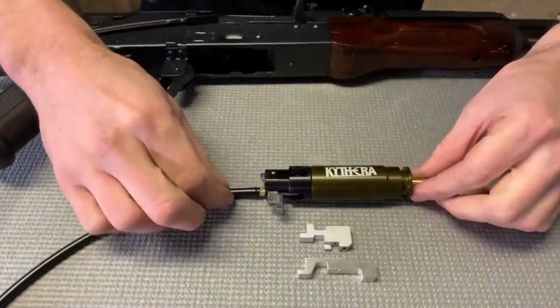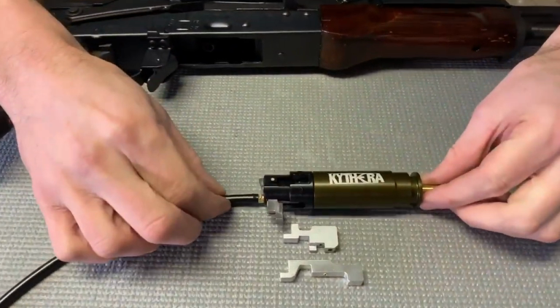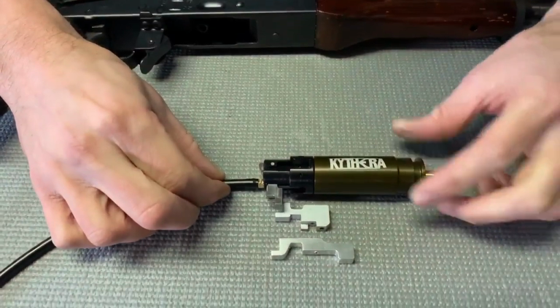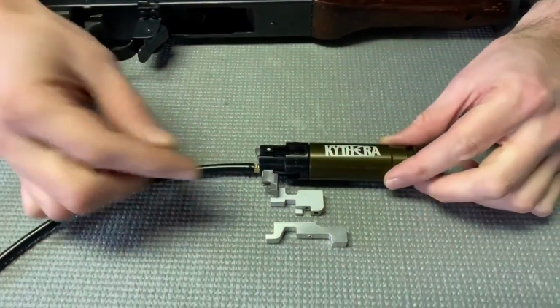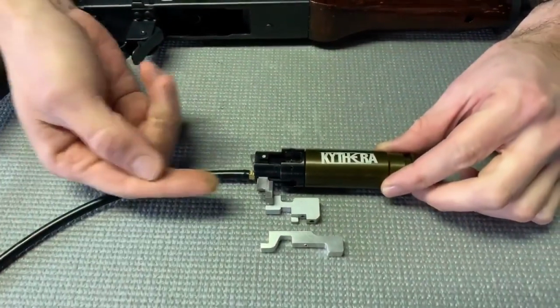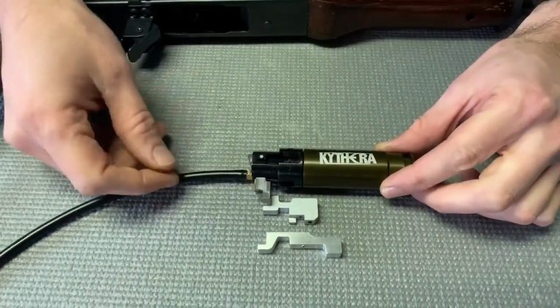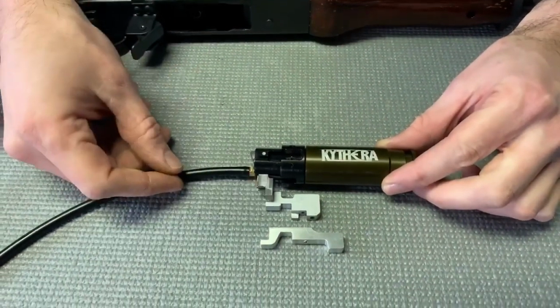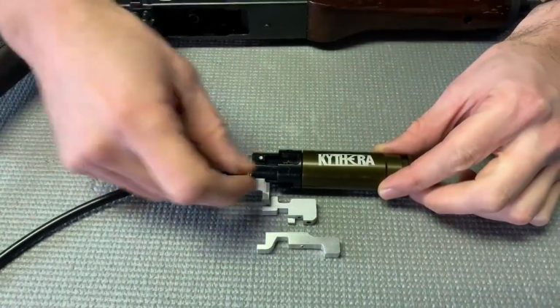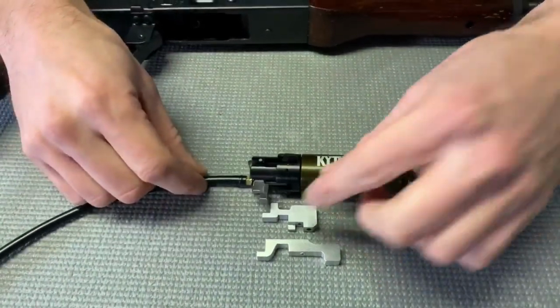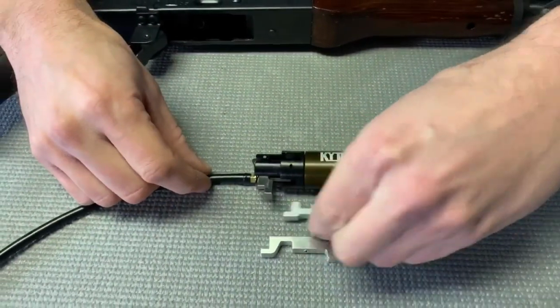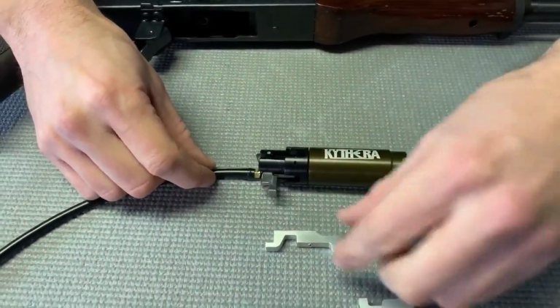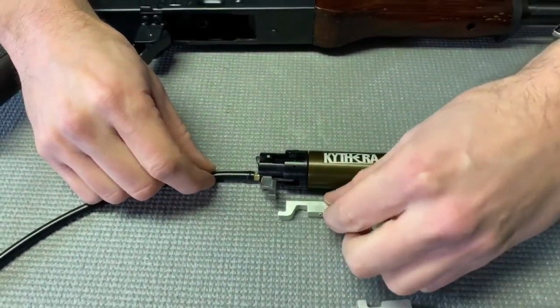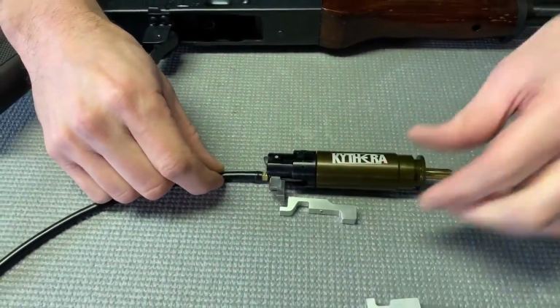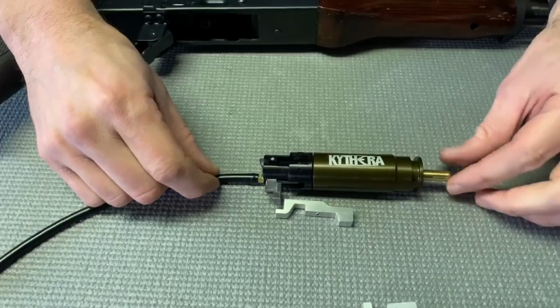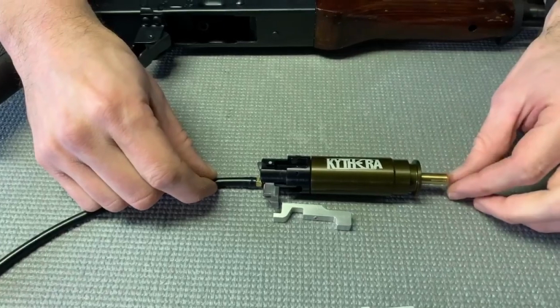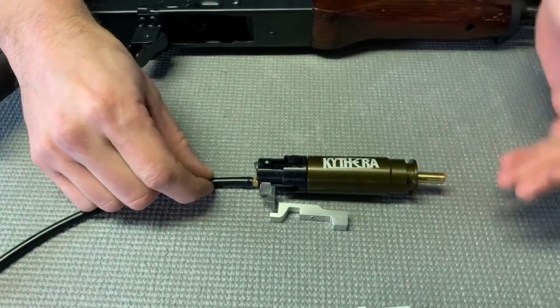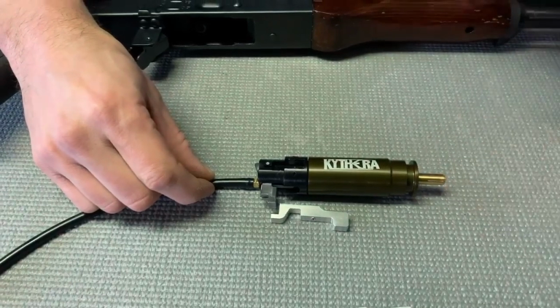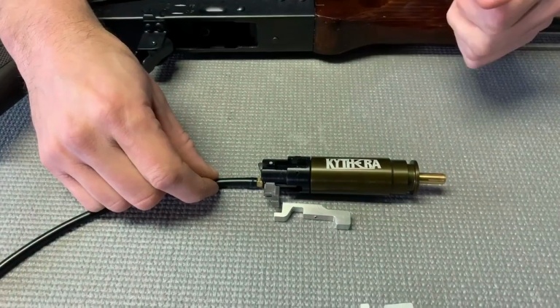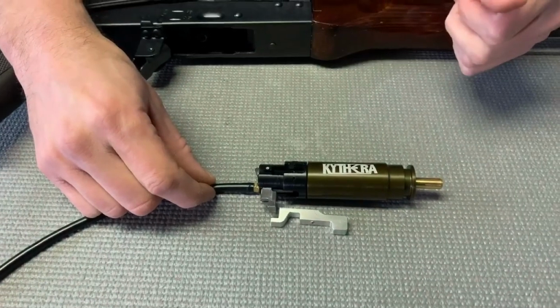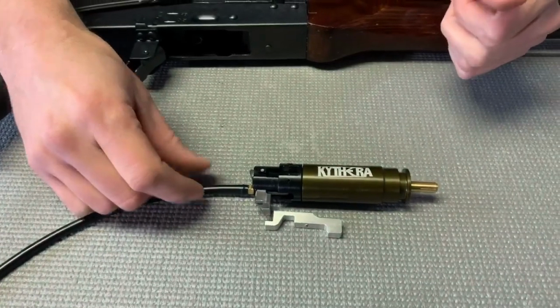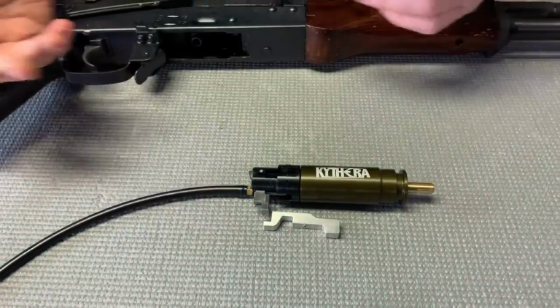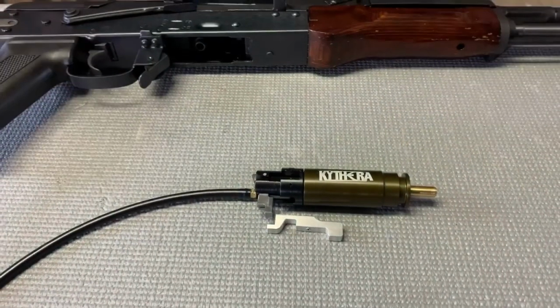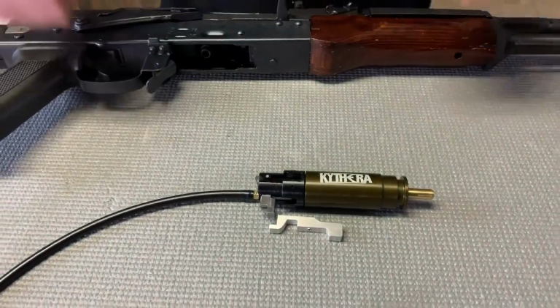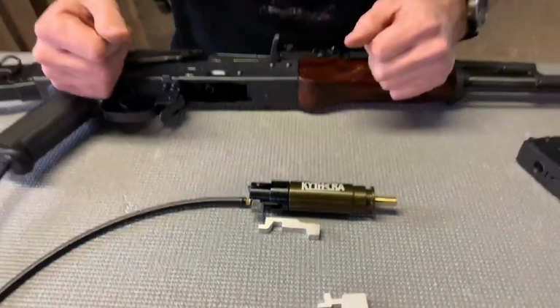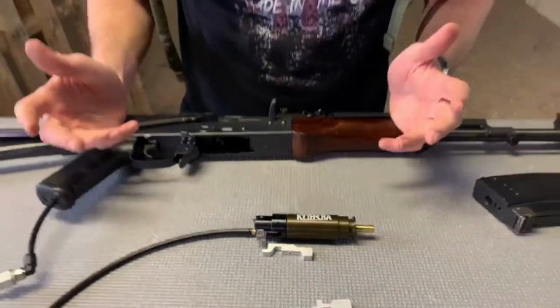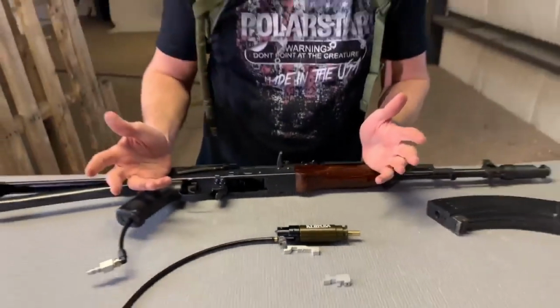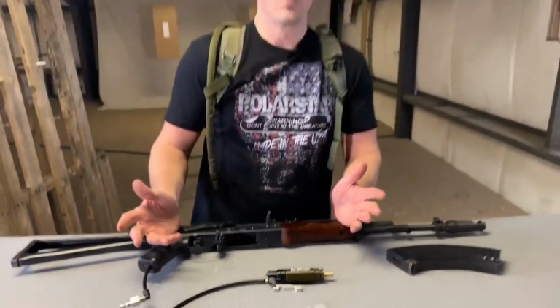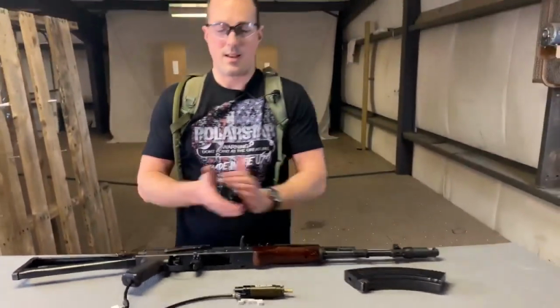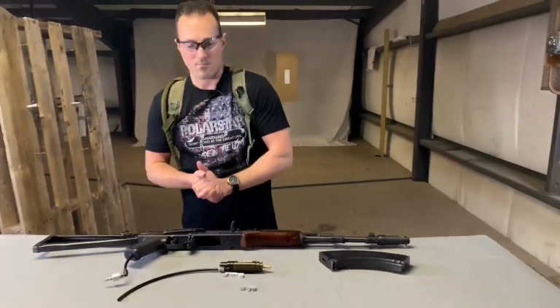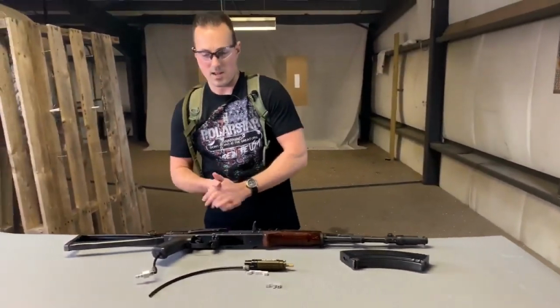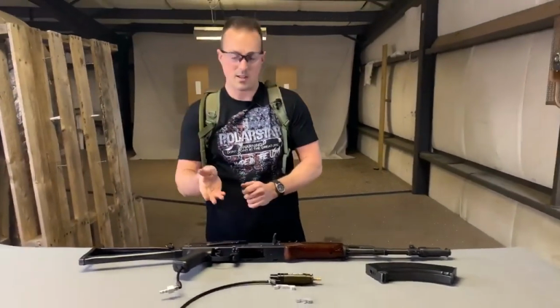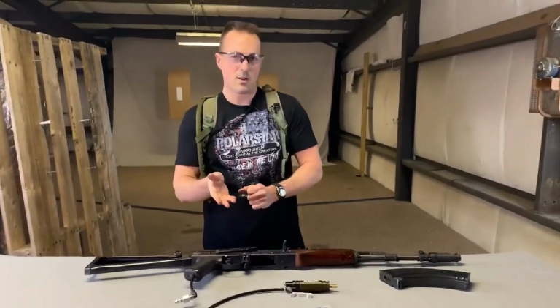The difference between Version 2 and Version 3 is really just the trigger linkage. Here we have a Version 2 — the linkage connects in the back with a screw. Just take the screw out, swap between that and Version 3, and you're good to go. Obviously just change the nozzle out depending on the application — AK, G36, whatever — but that's really all there is to it.